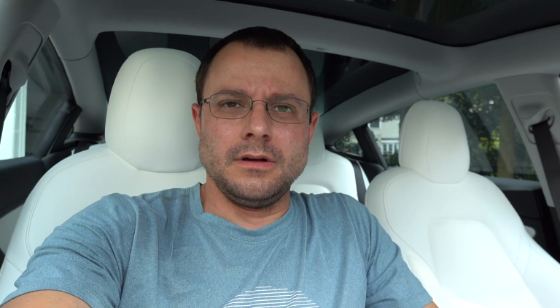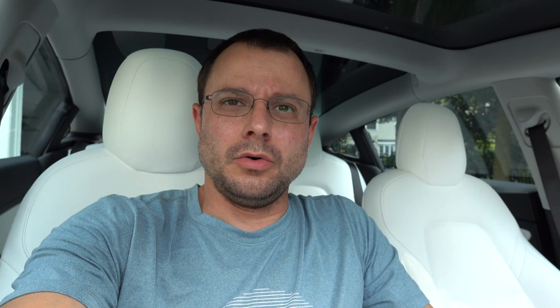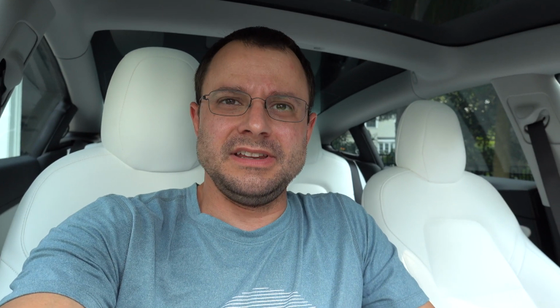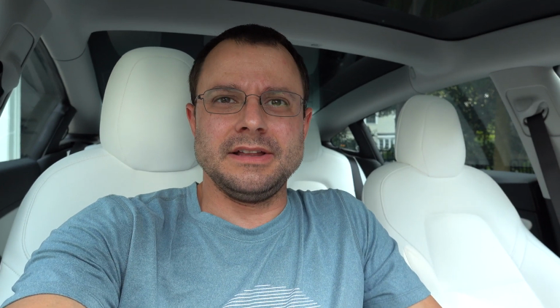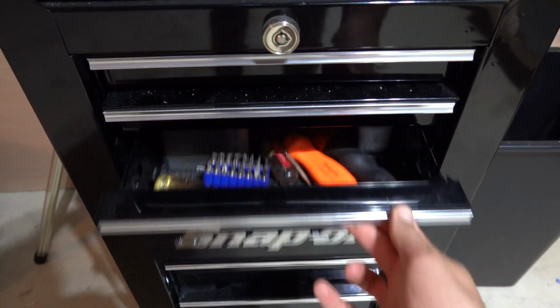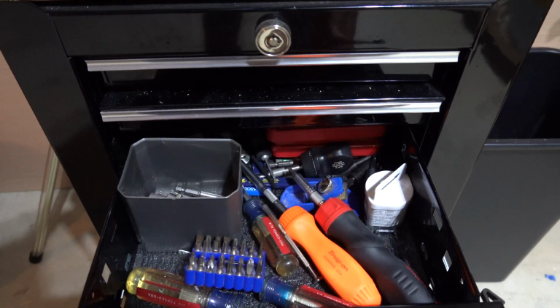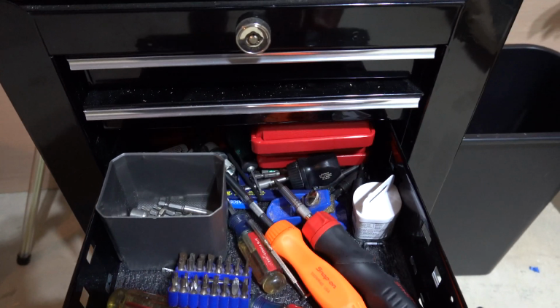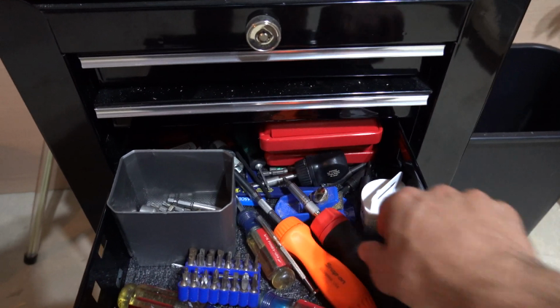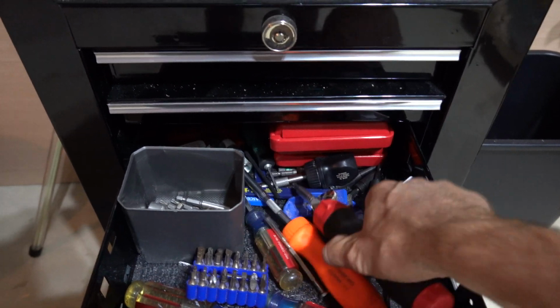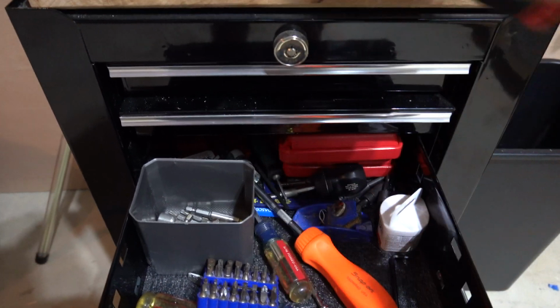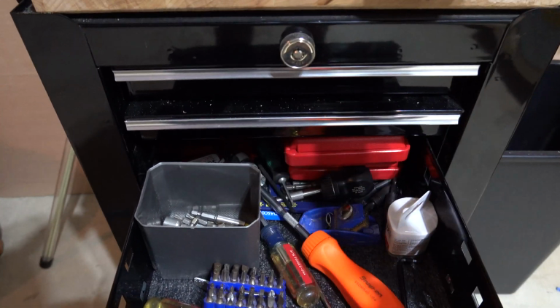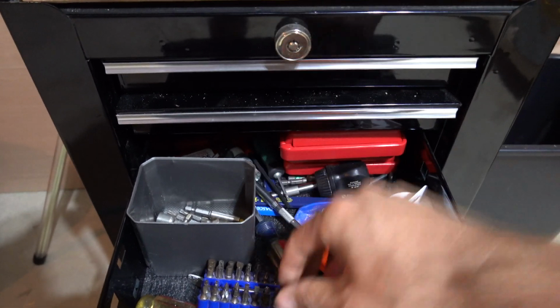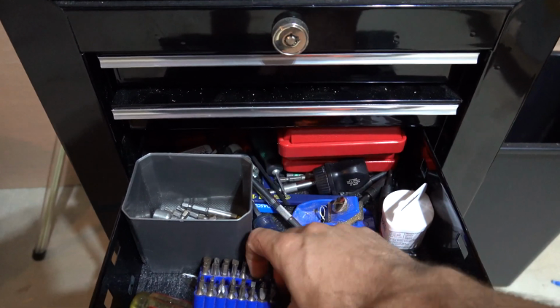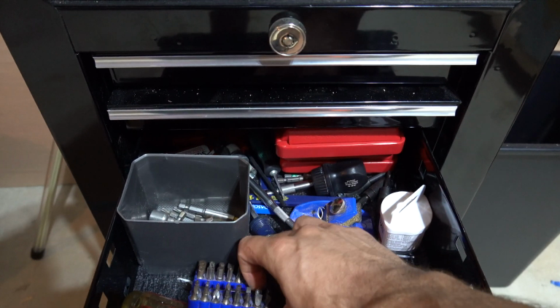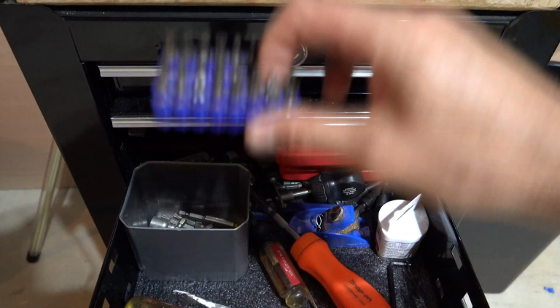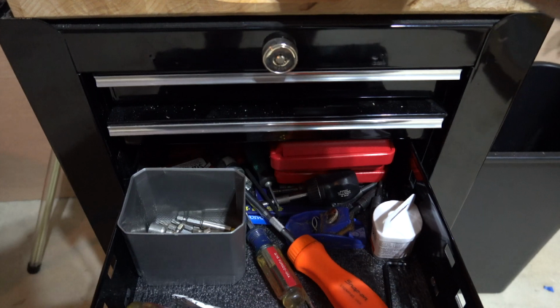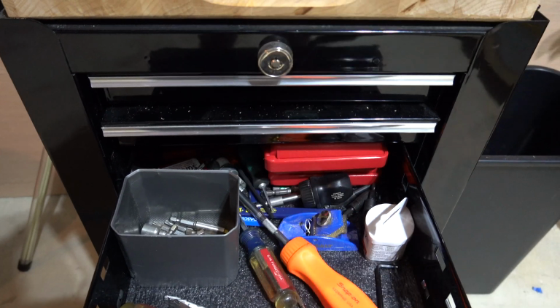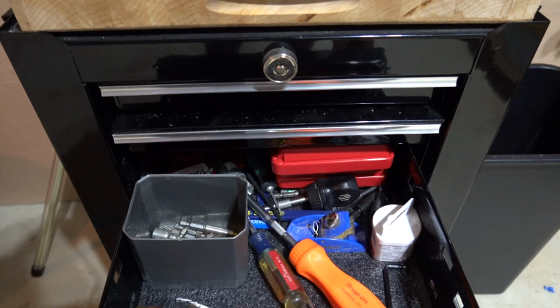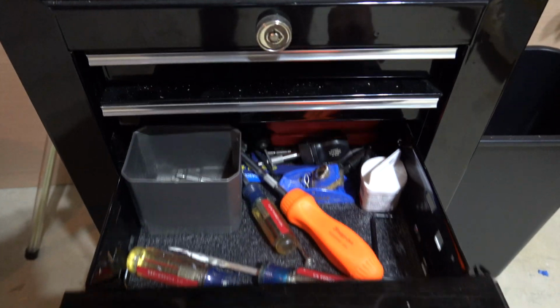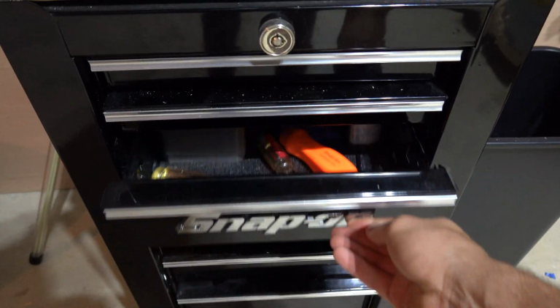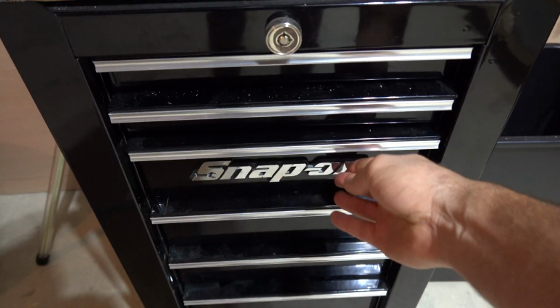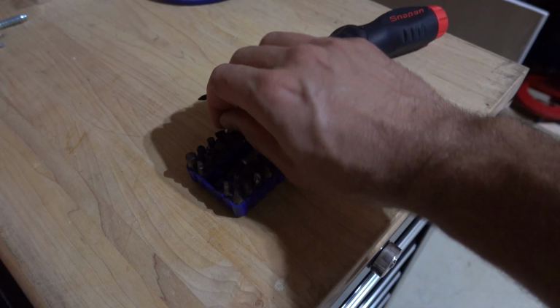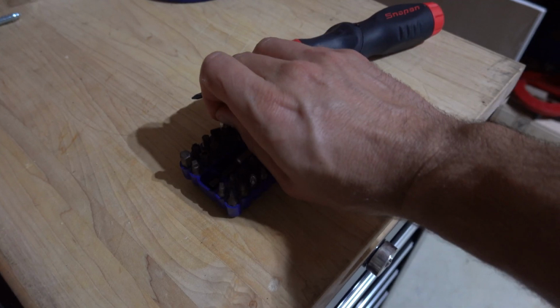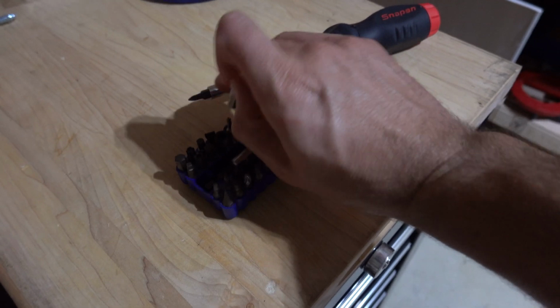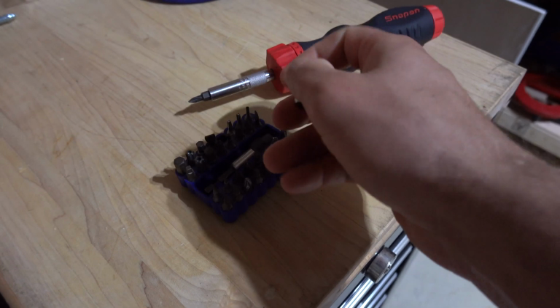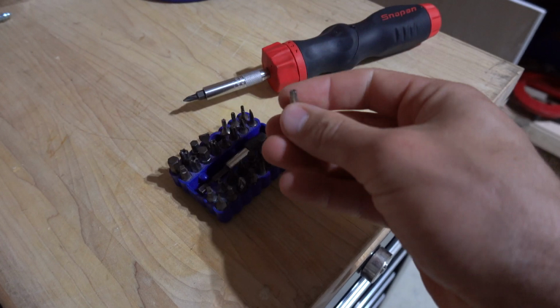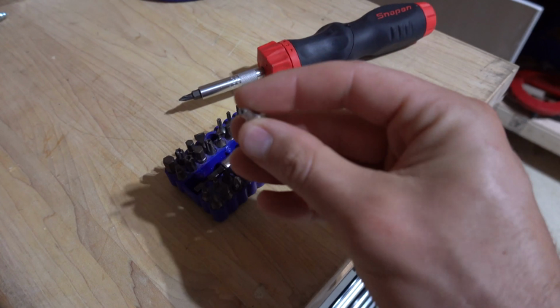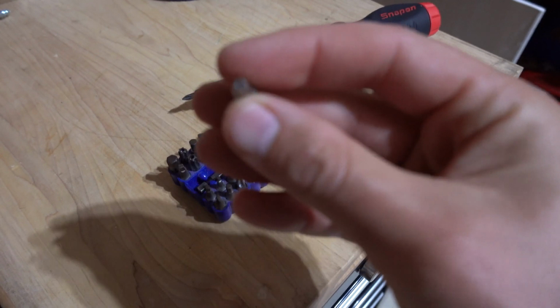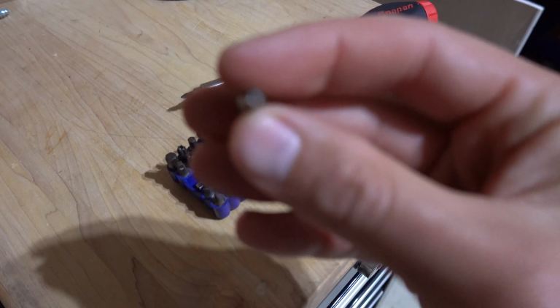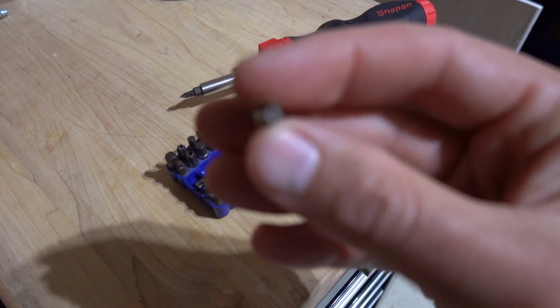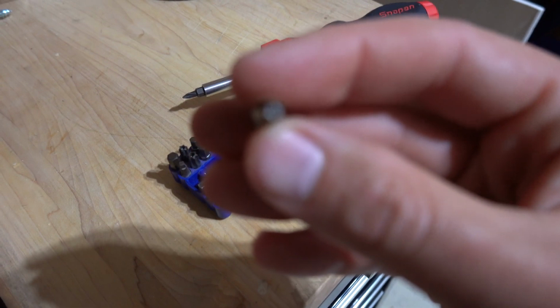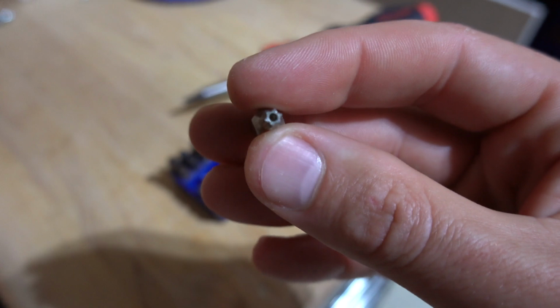According to the internet, this should be a really simple process. All you need is the replacement filters, a screwdriver, and a T20 bit to remove a single screw.